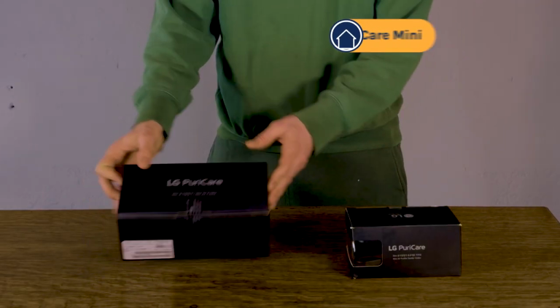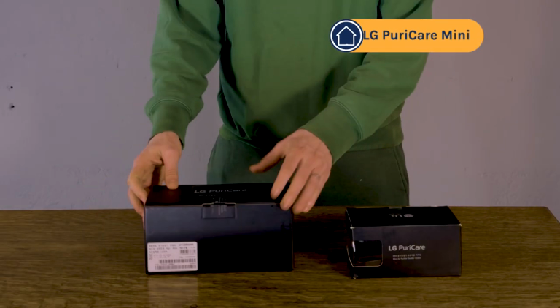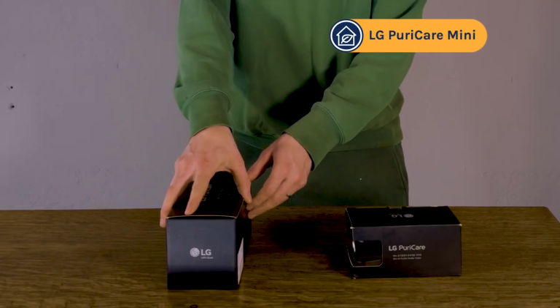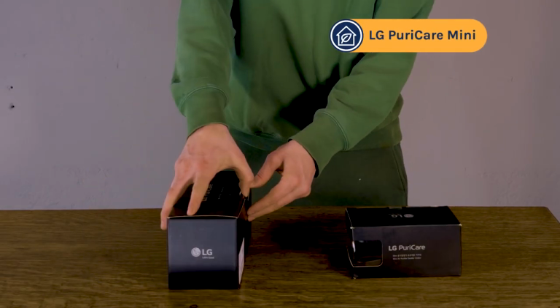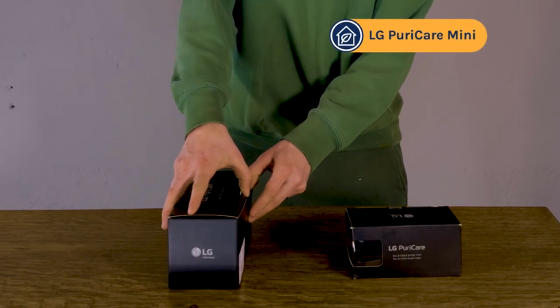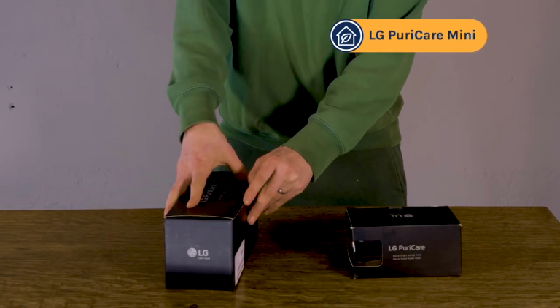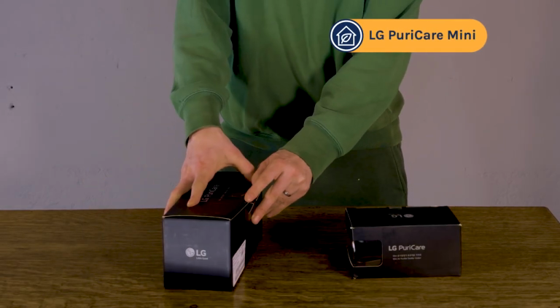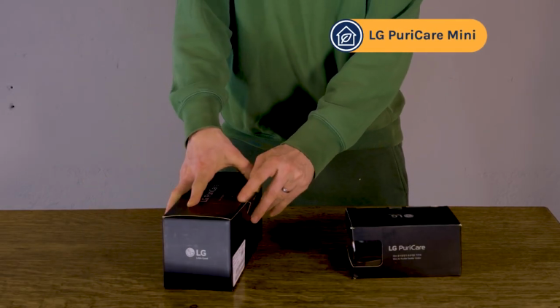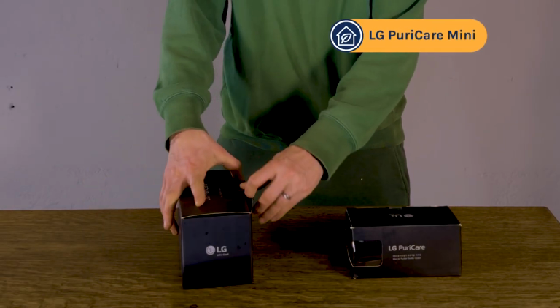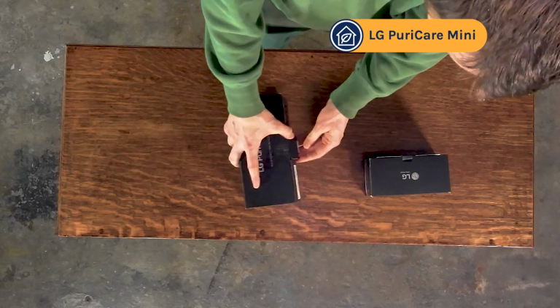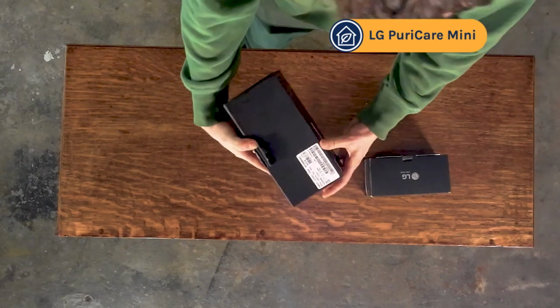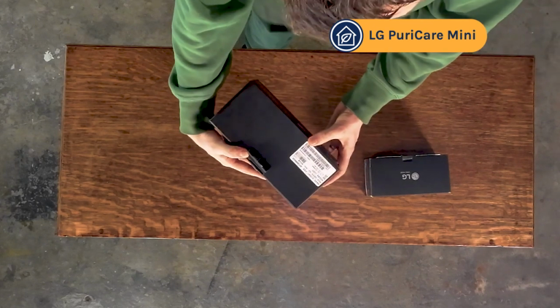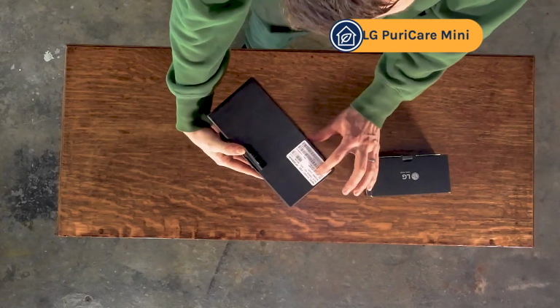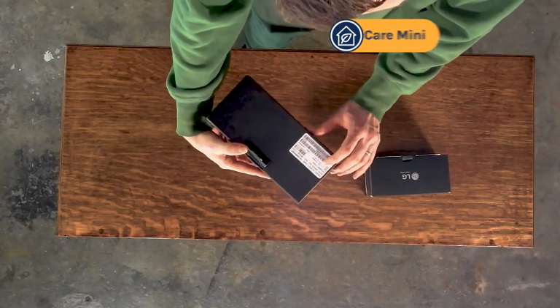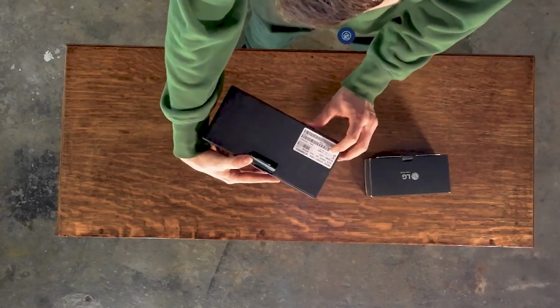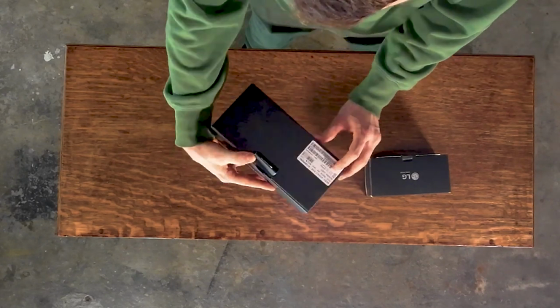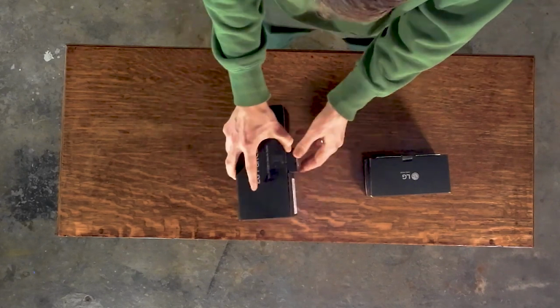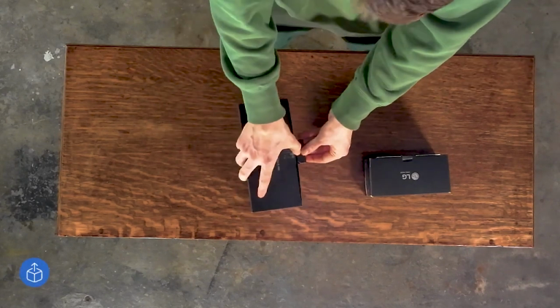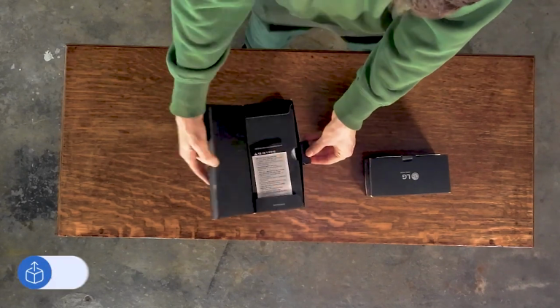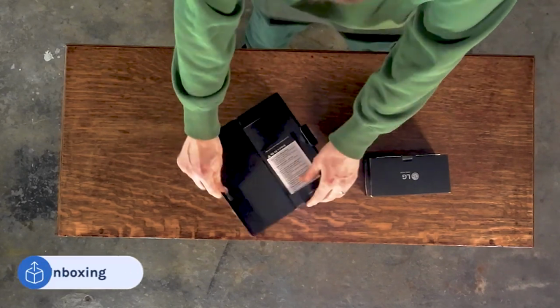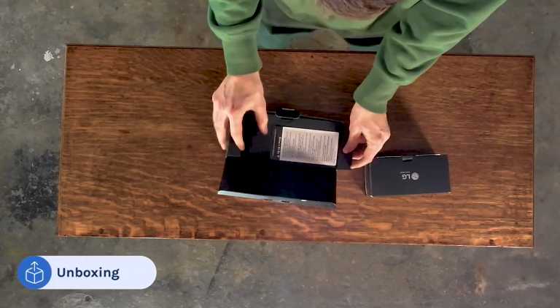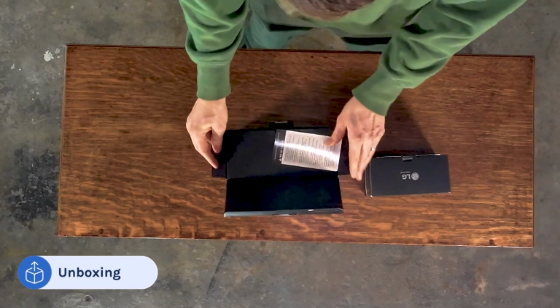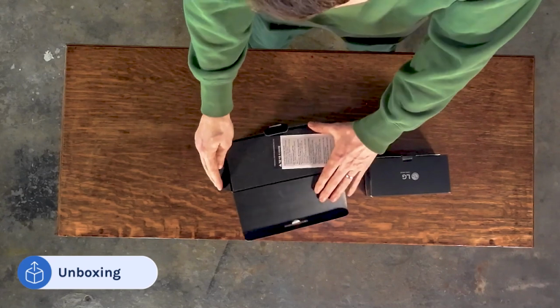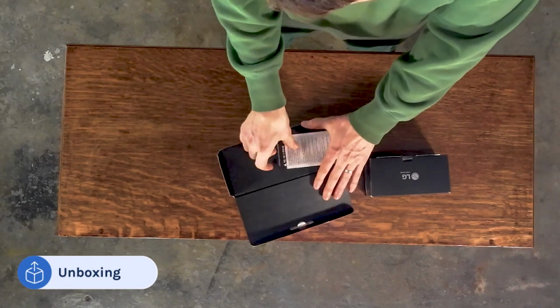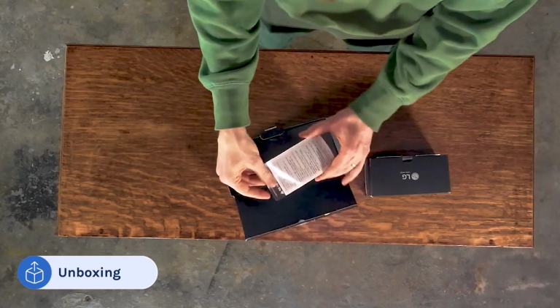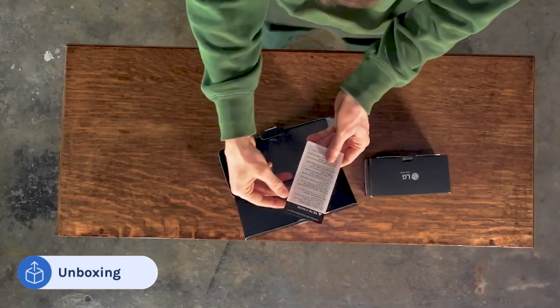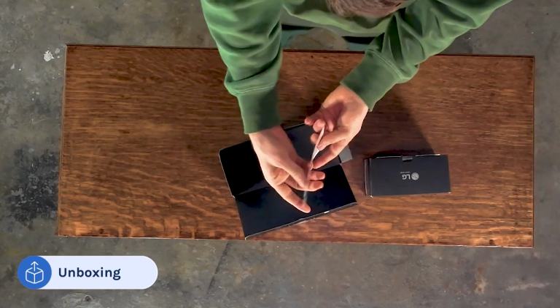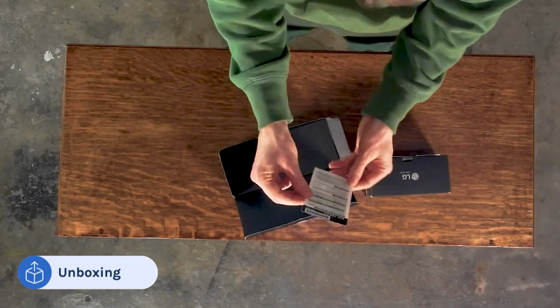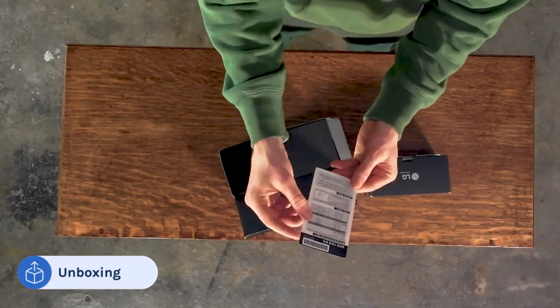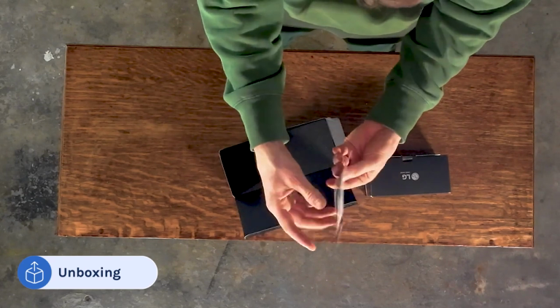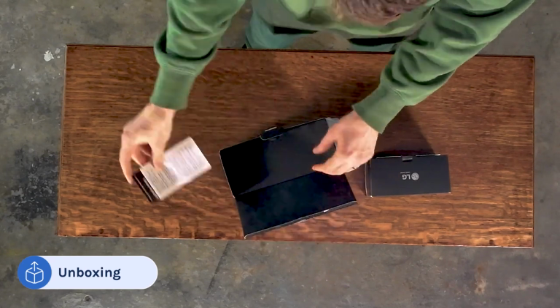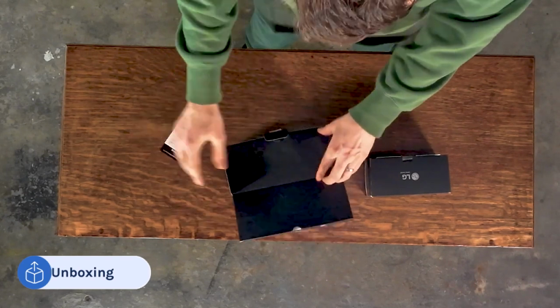We weren't able to get this locally, but I believe this was imported from Korea. I'm not sure of the language, but let's have a look. Again, not much English to see, but interesting.